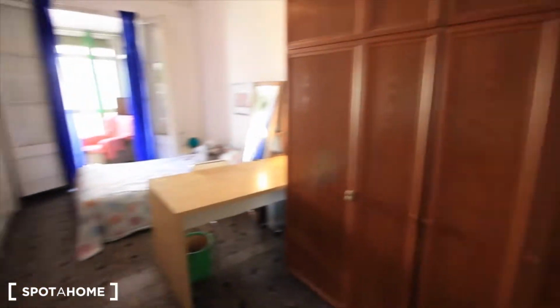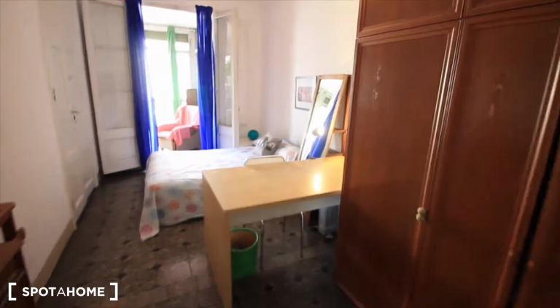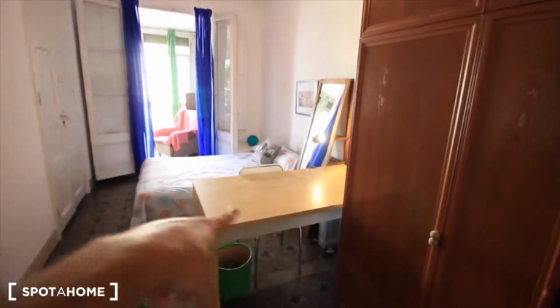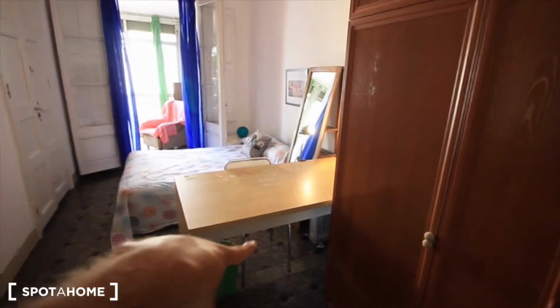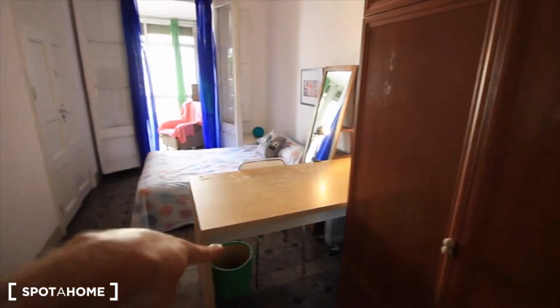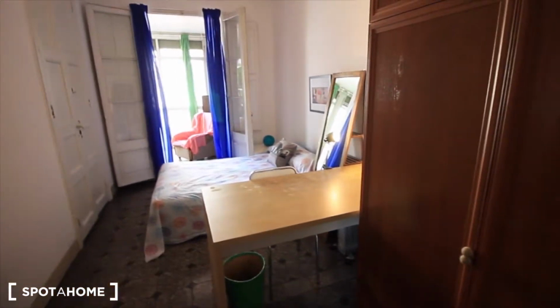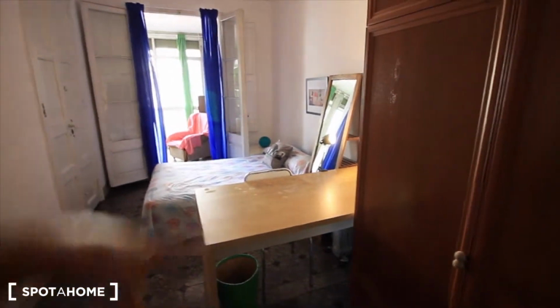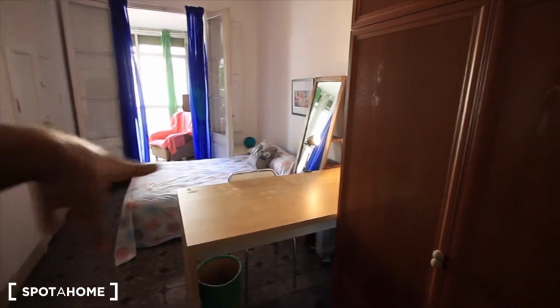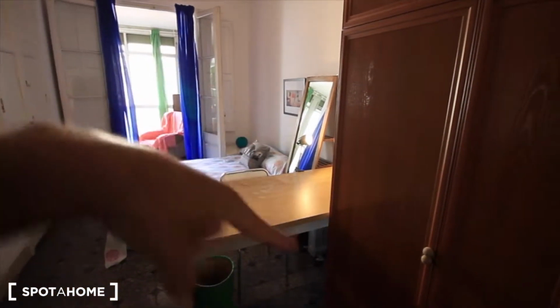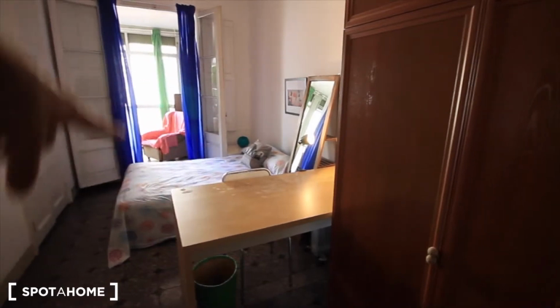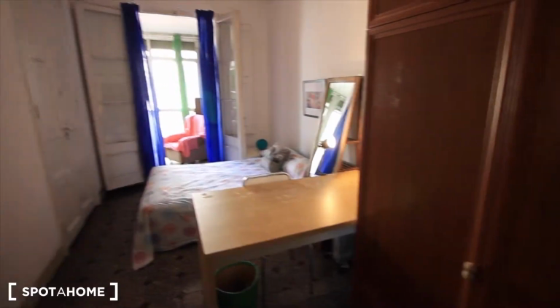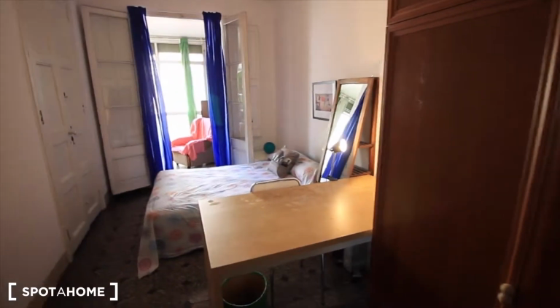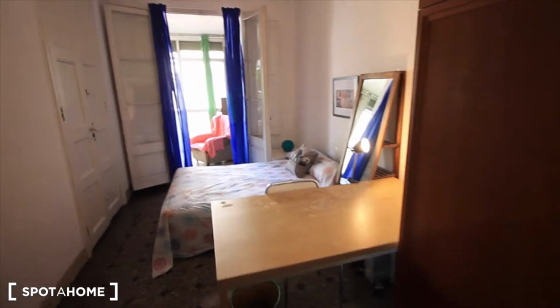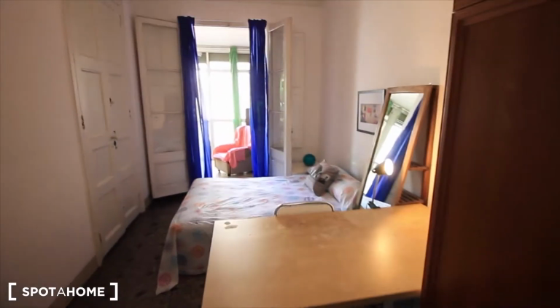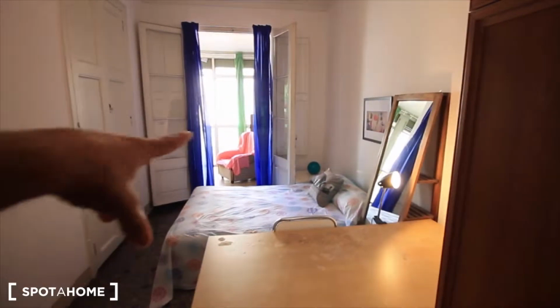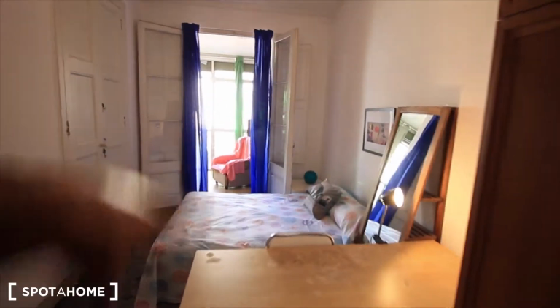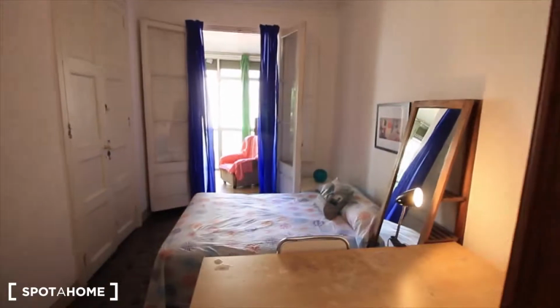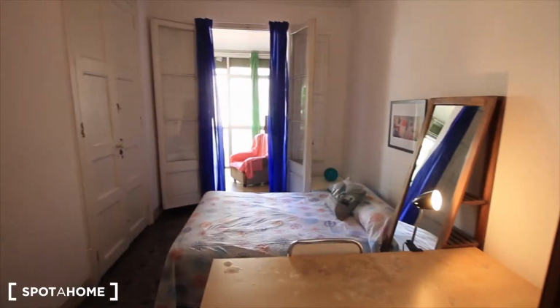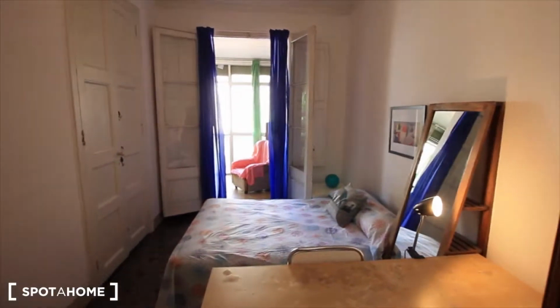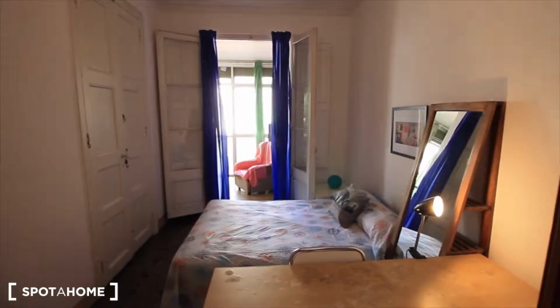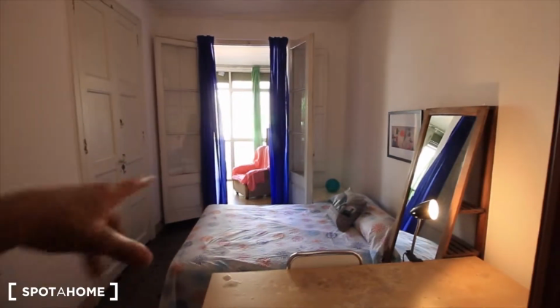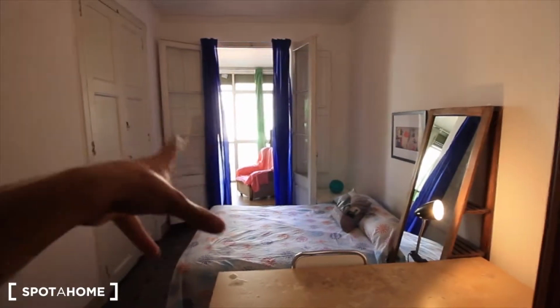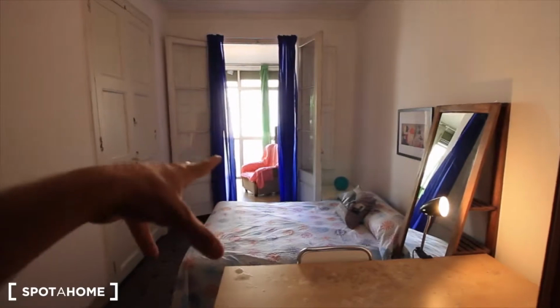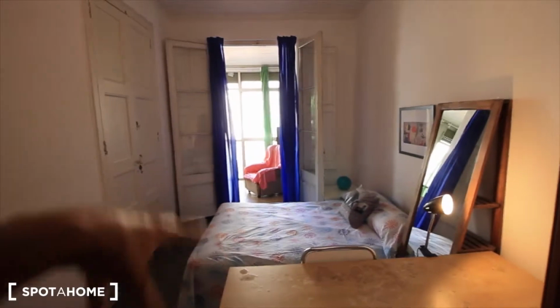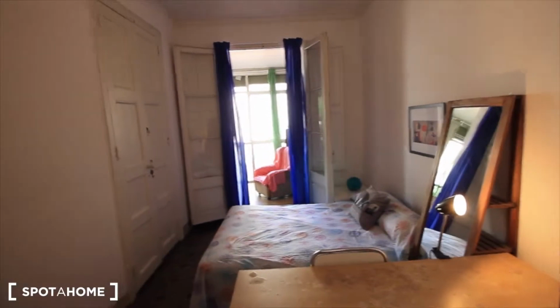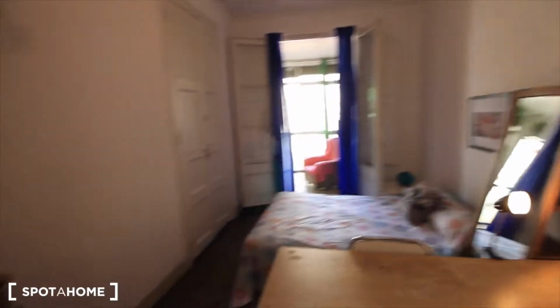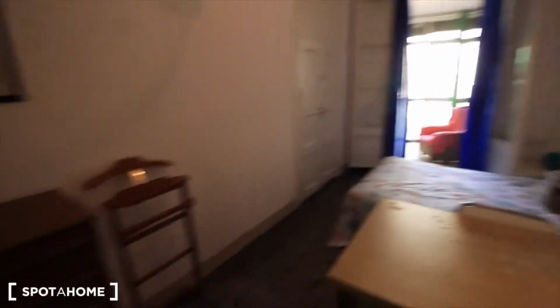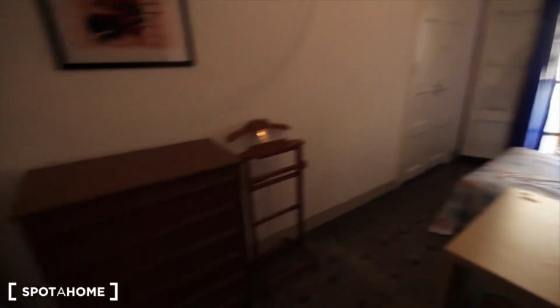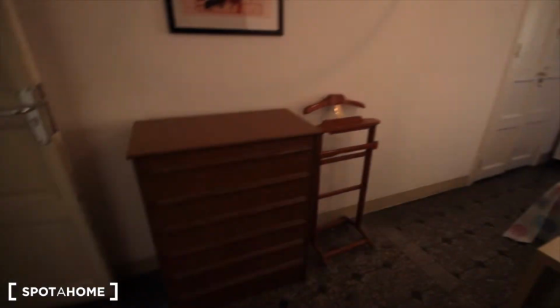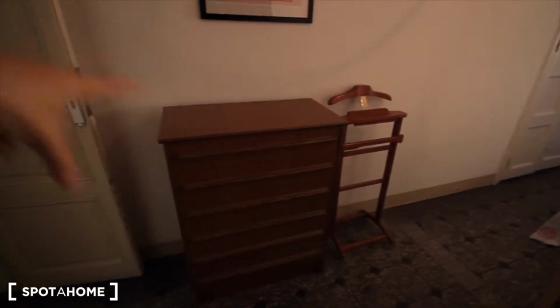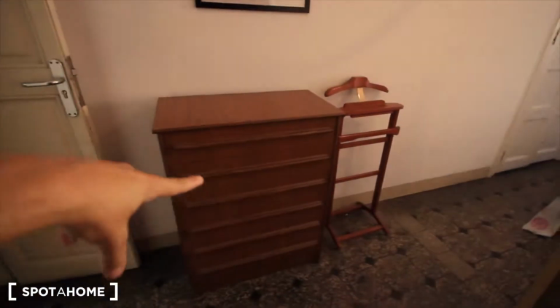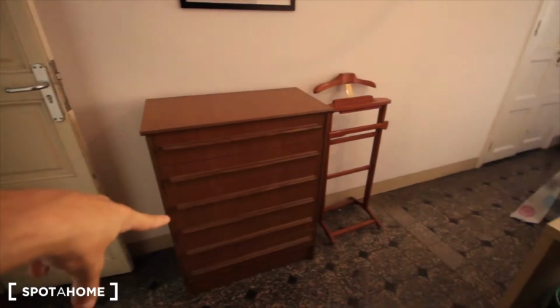Over there is the desk, between the closet and the double bed. There's also a kind of balcony, and to the intern patio. Here we have the chest of drawers.